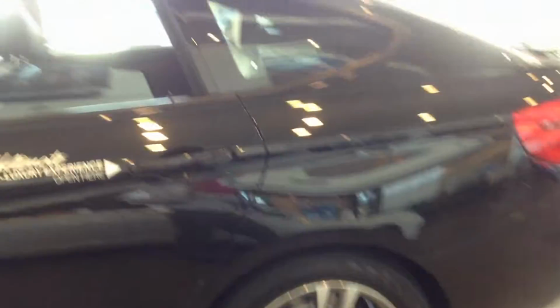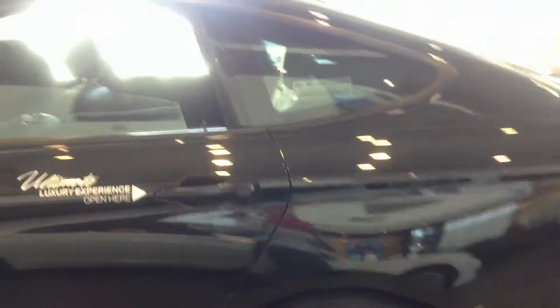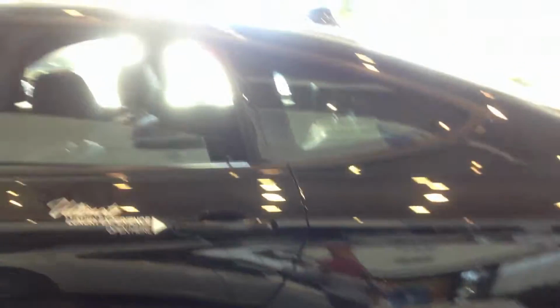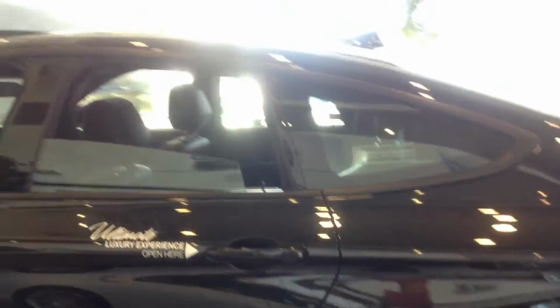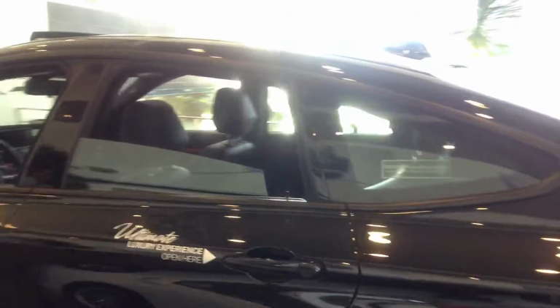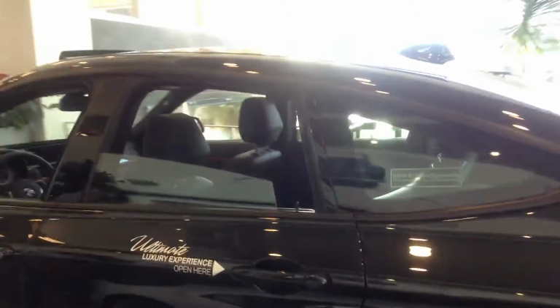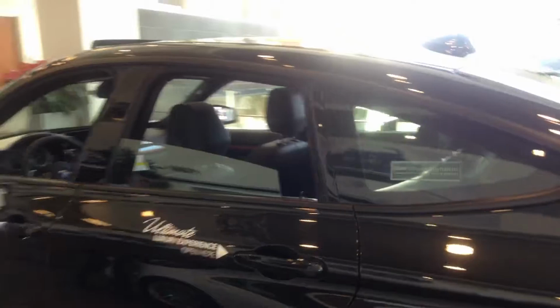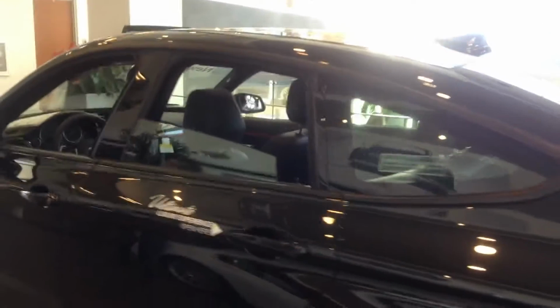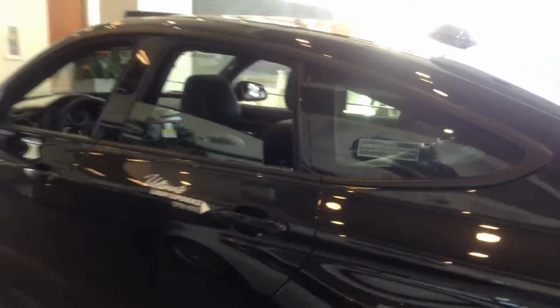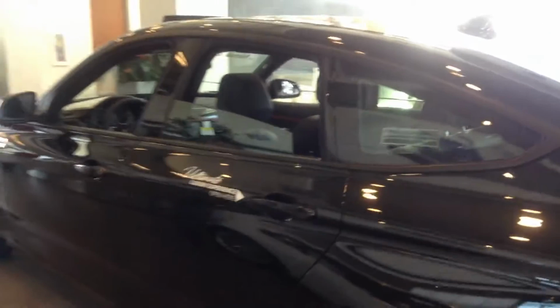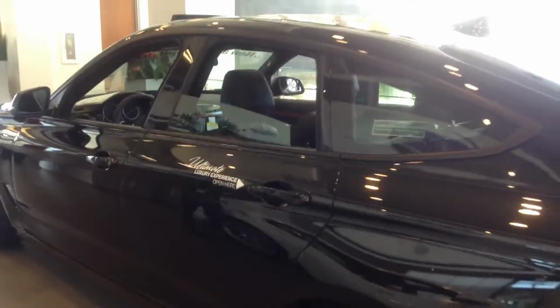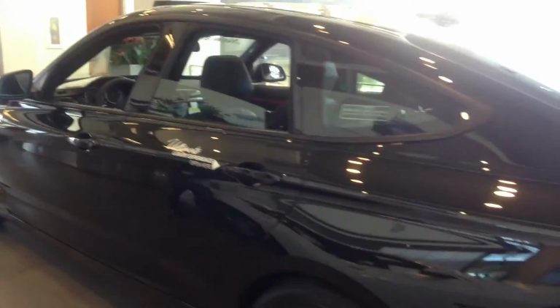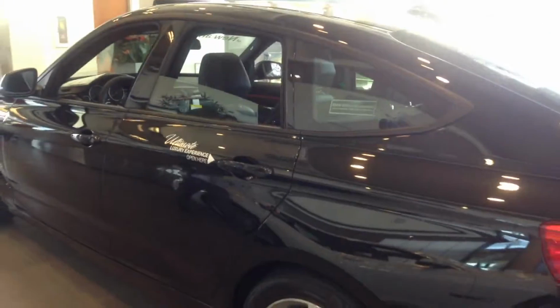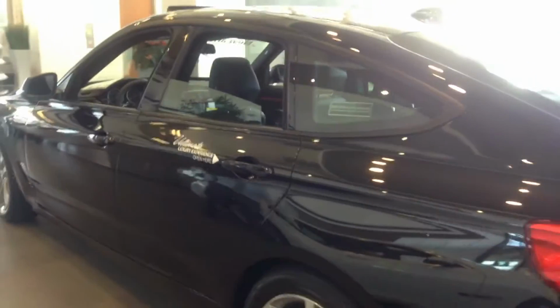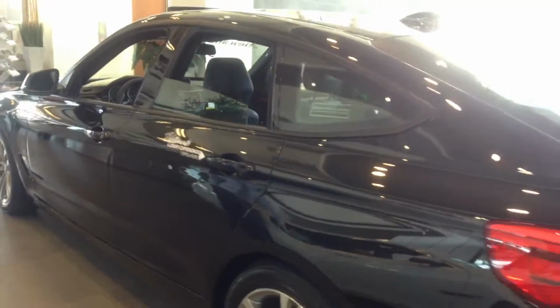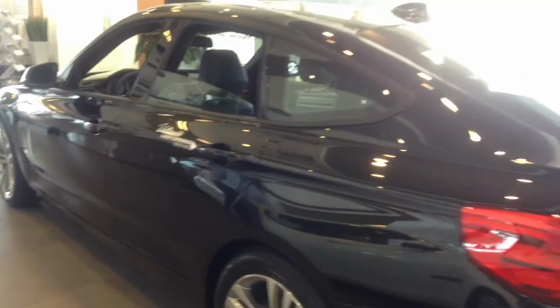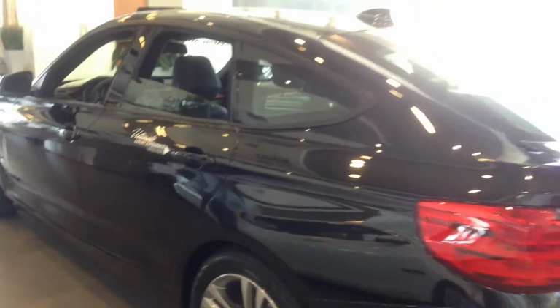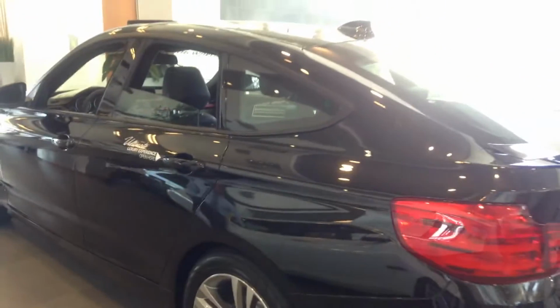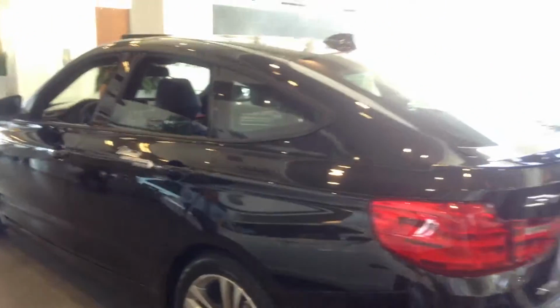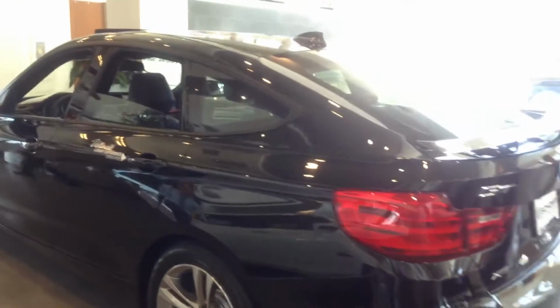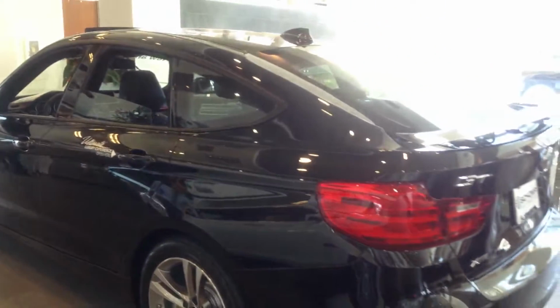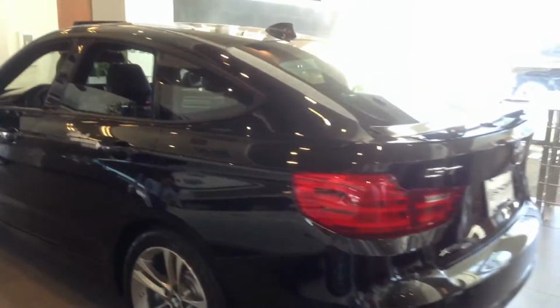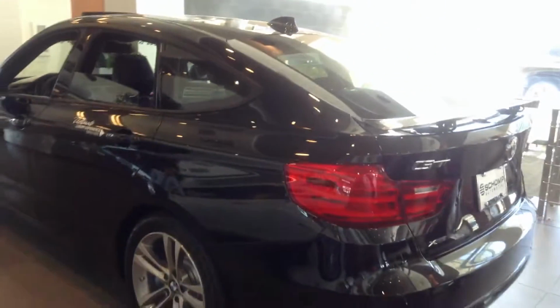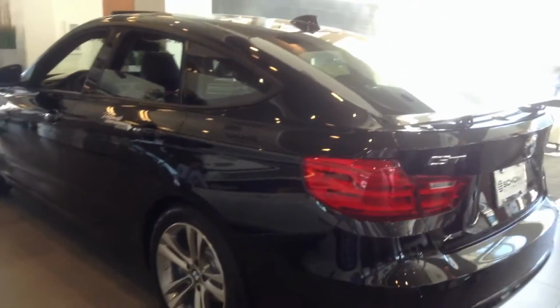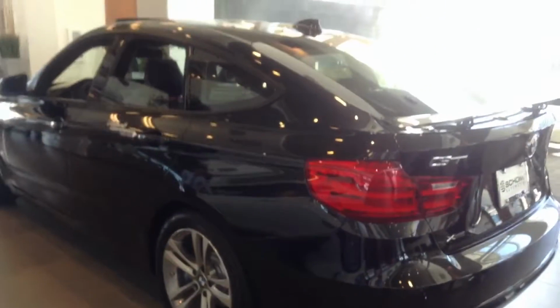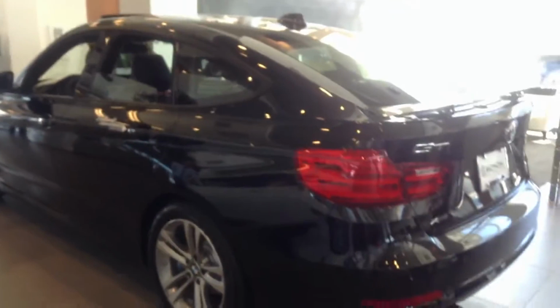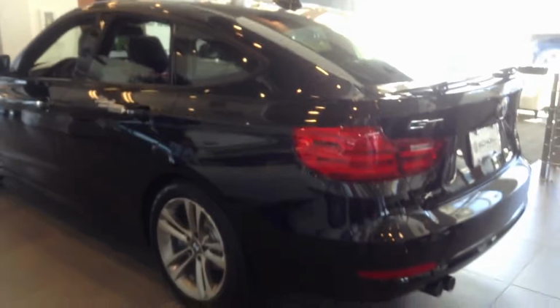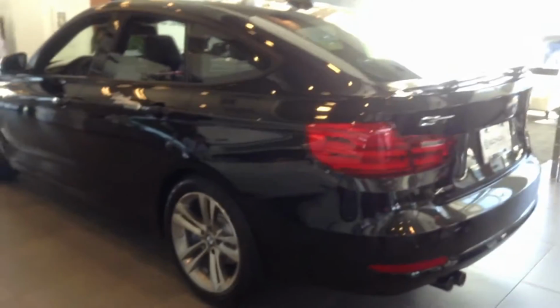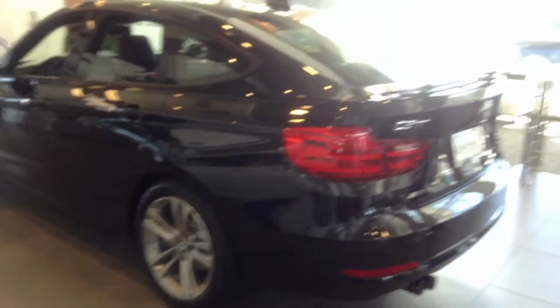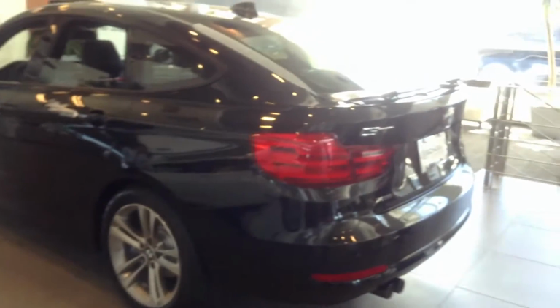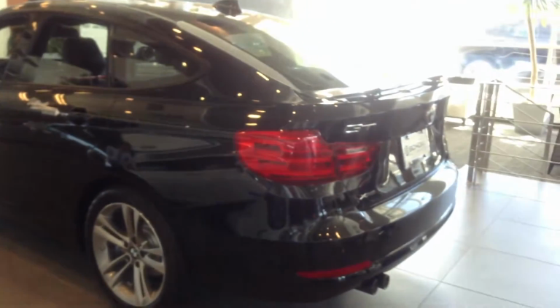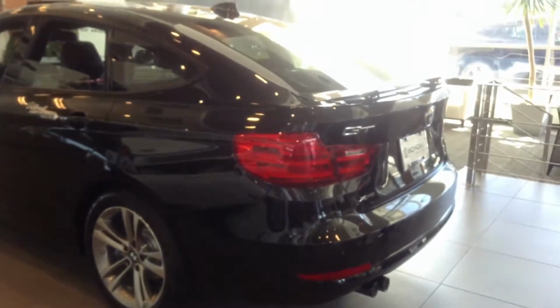The GT style sloping rear gives you a lot more access to the rear, a little bit more leg room as well. It actually sits almost like a 5 Series.